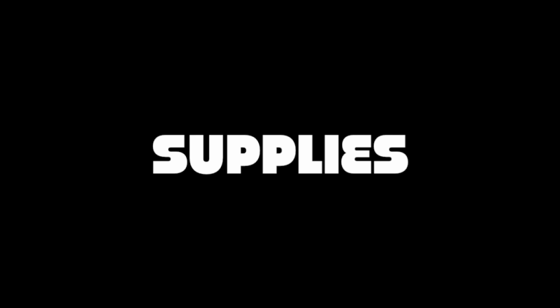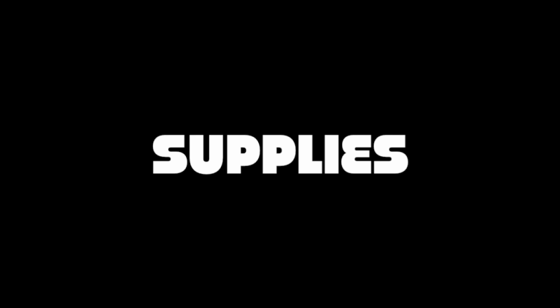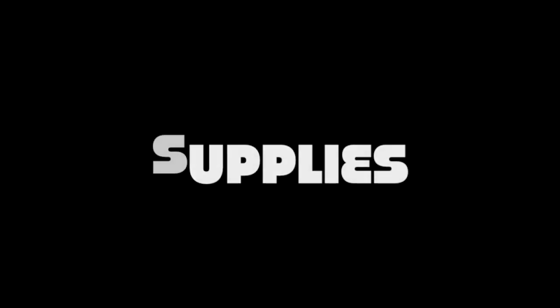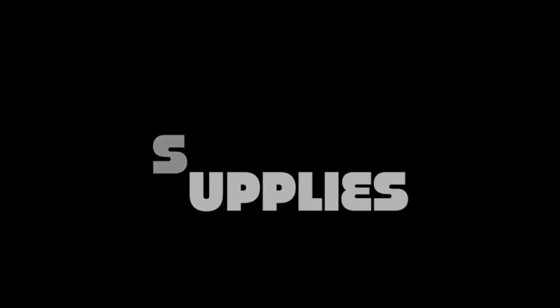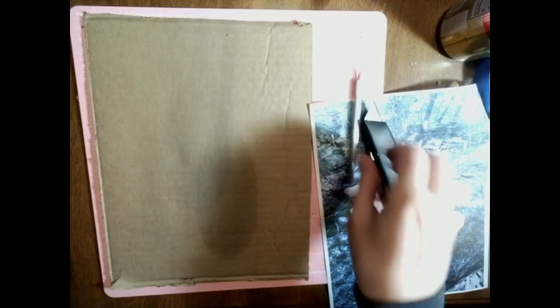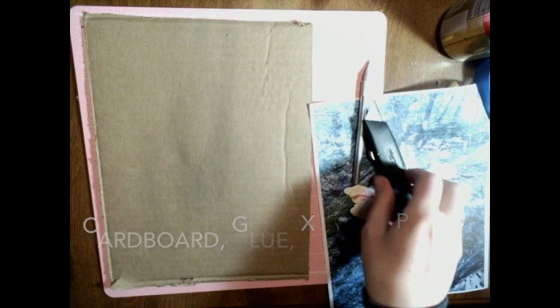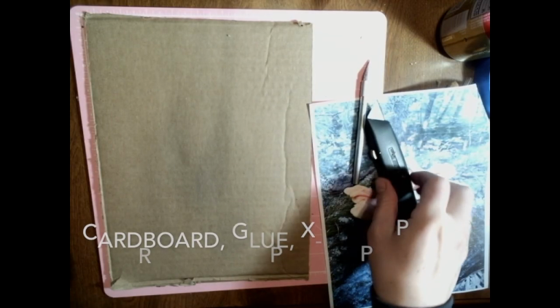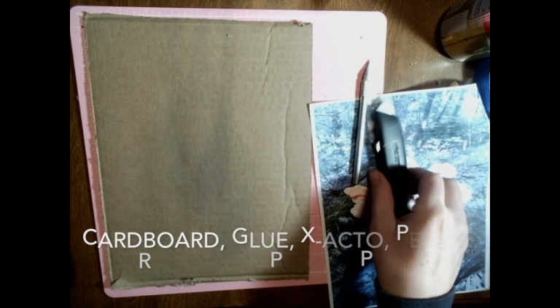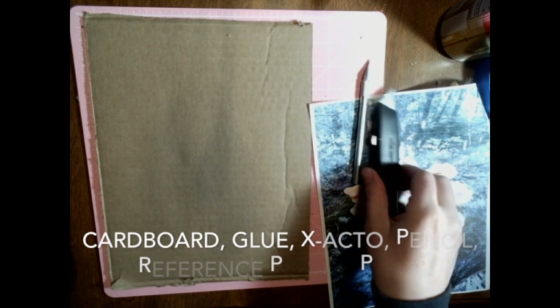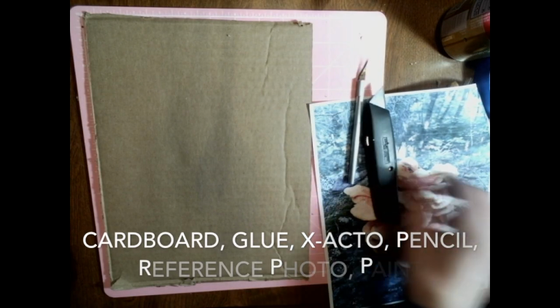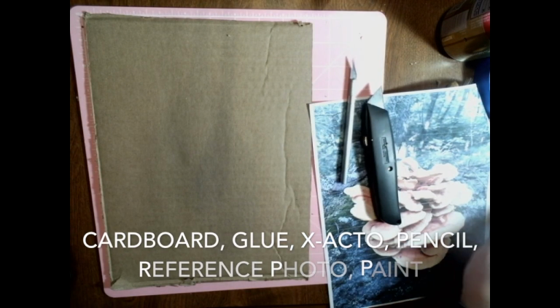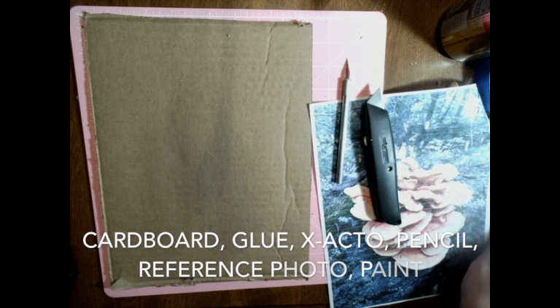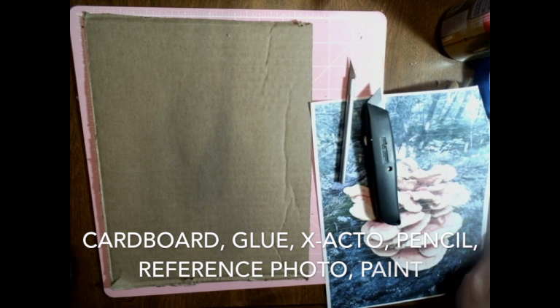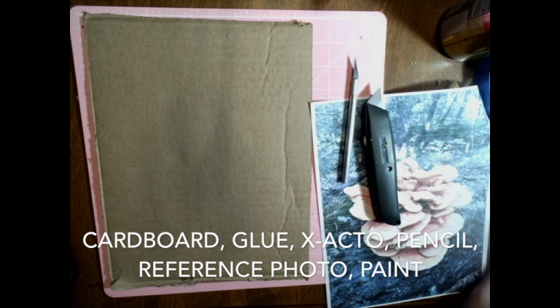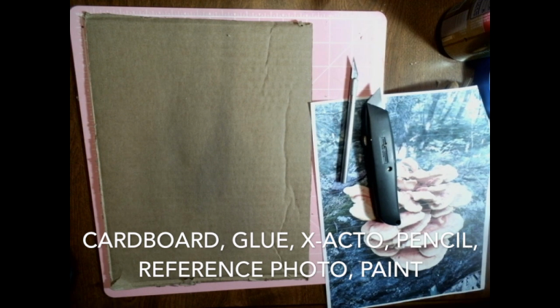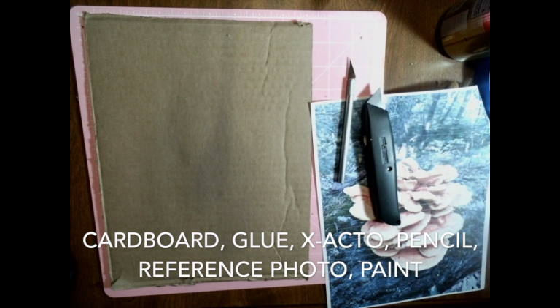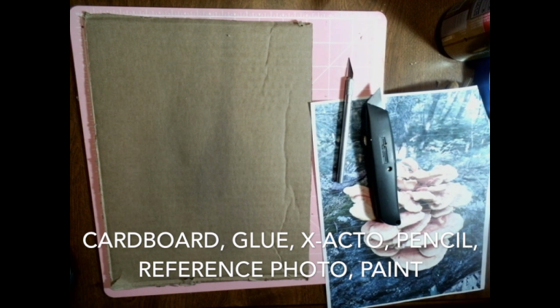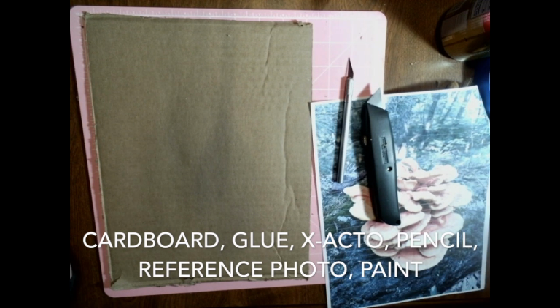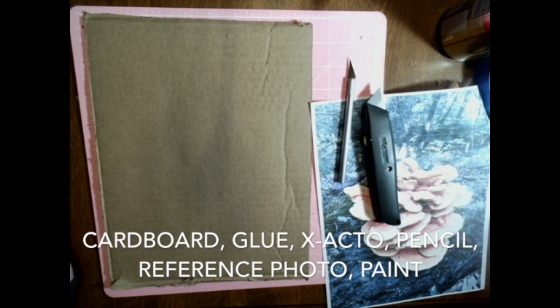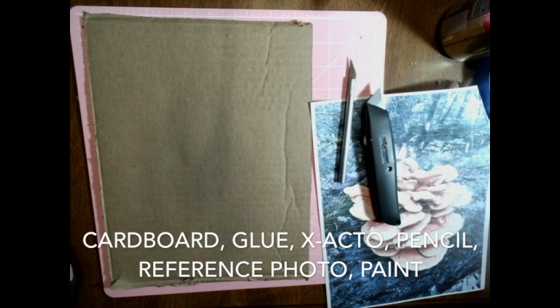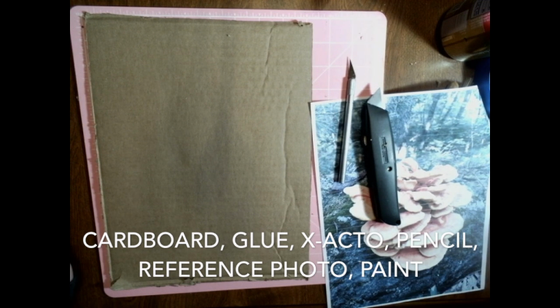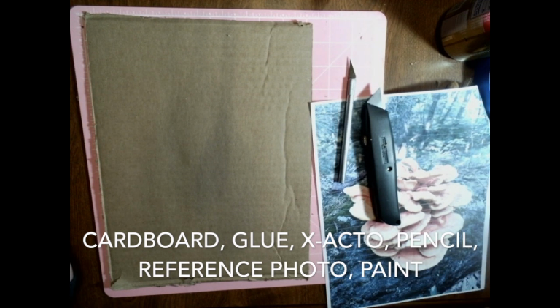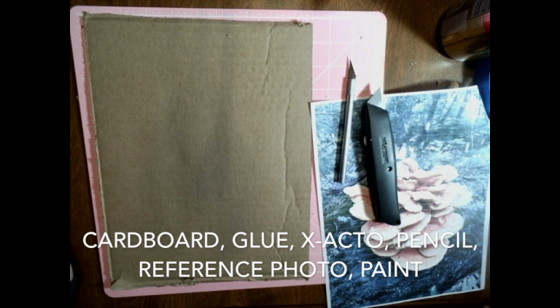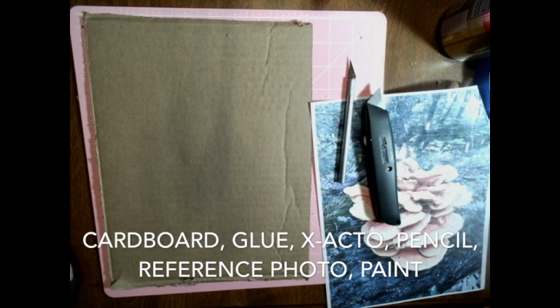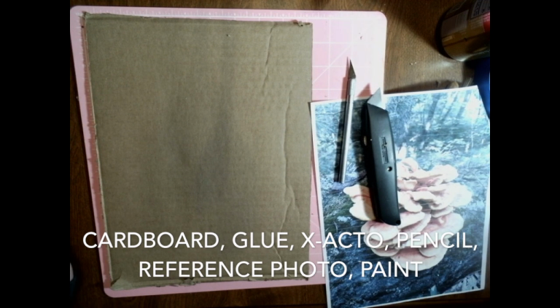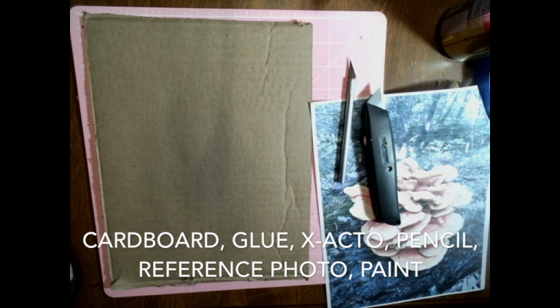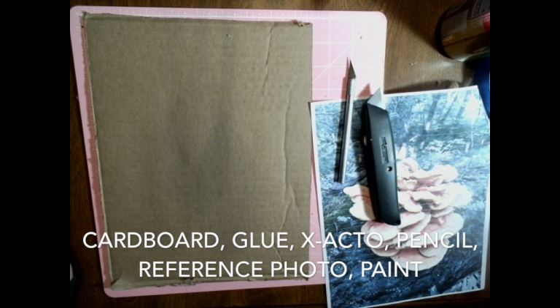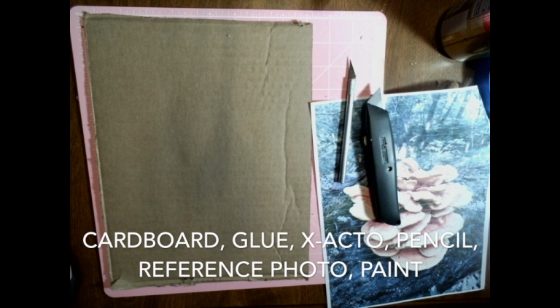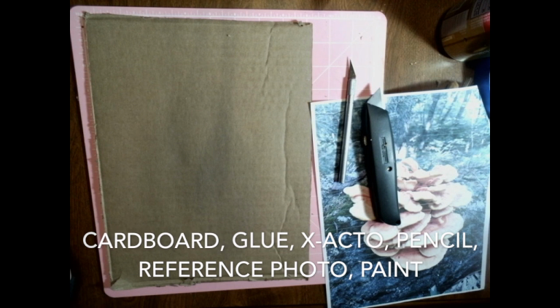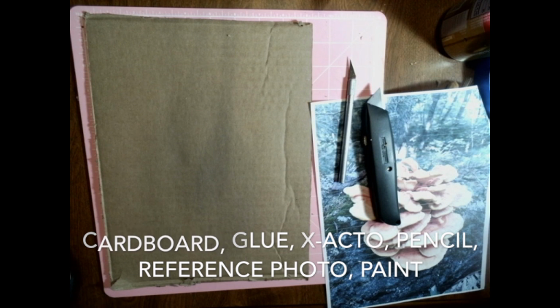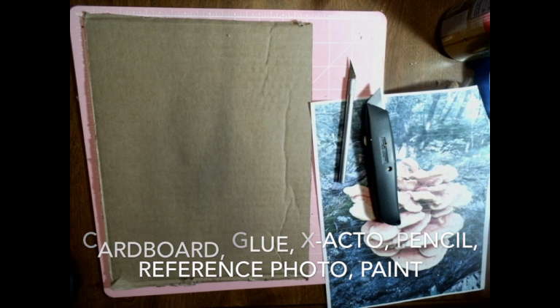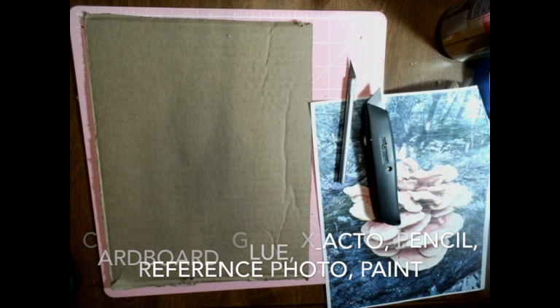You are going to need cardboard with plenty extra to cut, an exacto knife, some scissors, your reference photo, glue, pencil, and potentially paint.